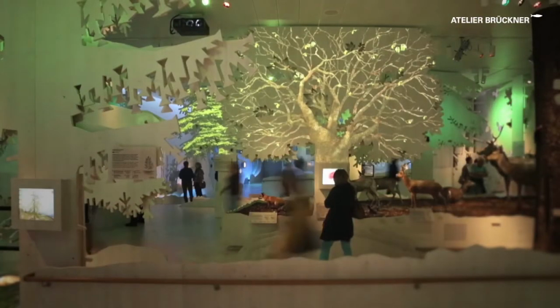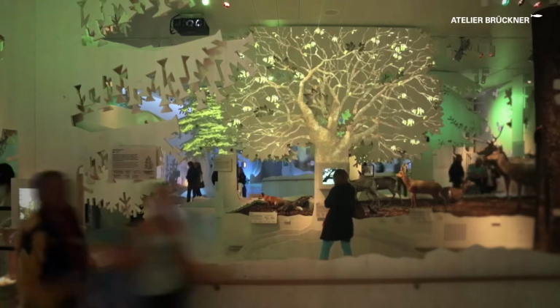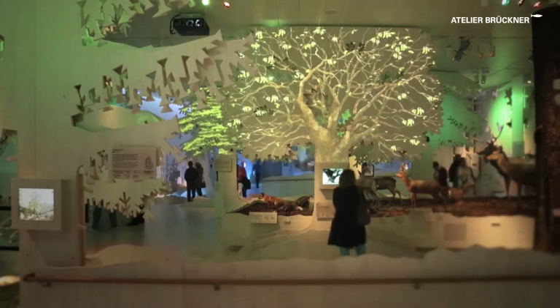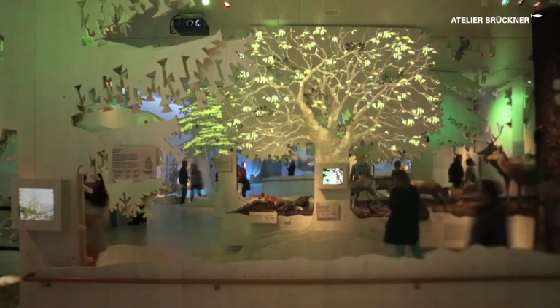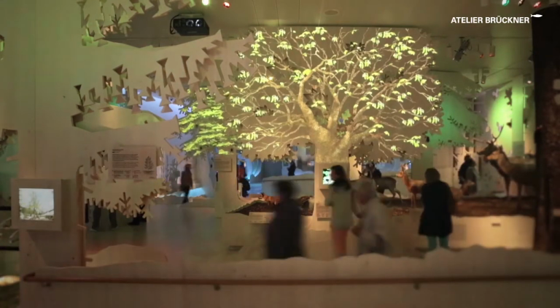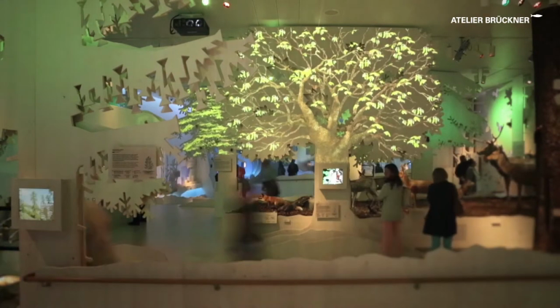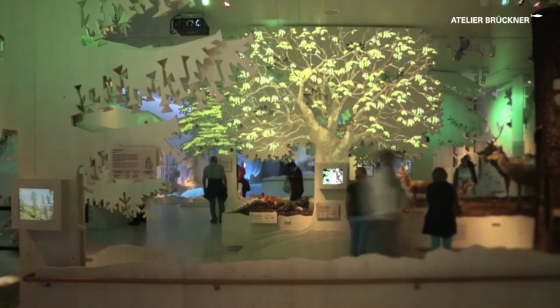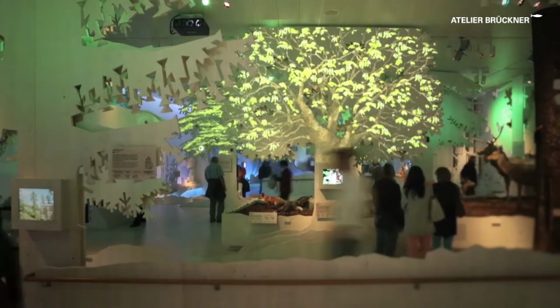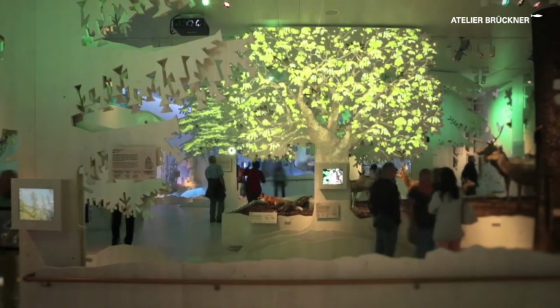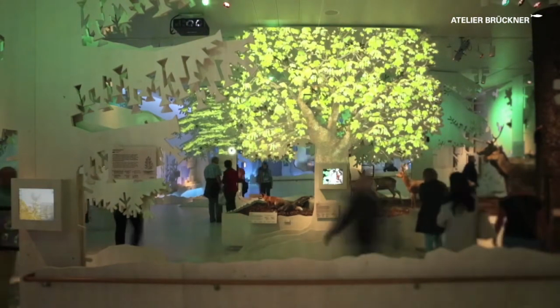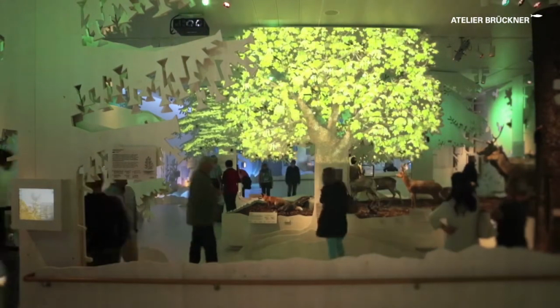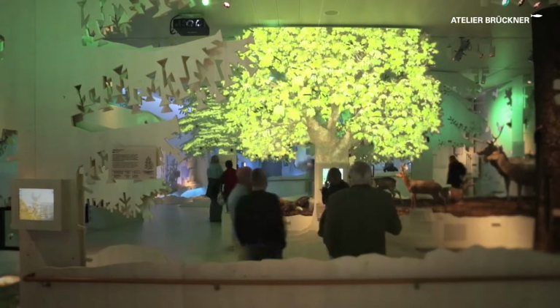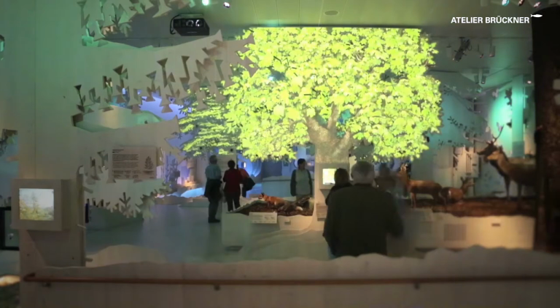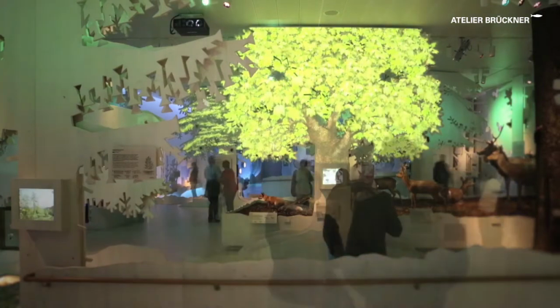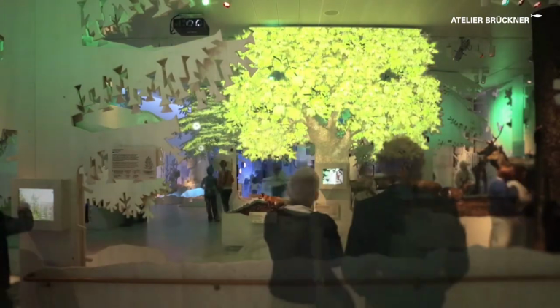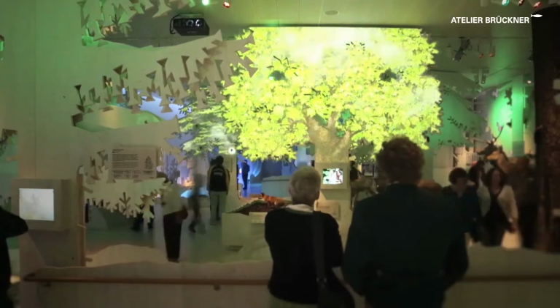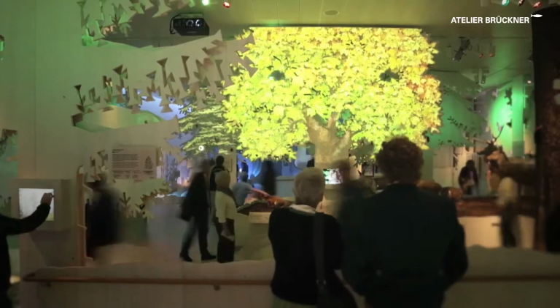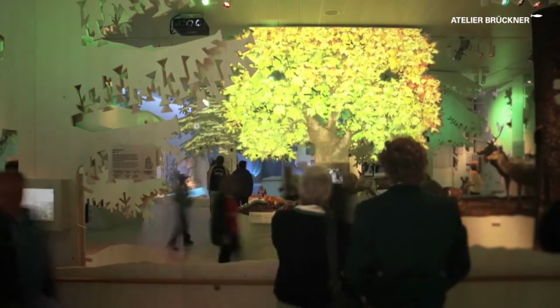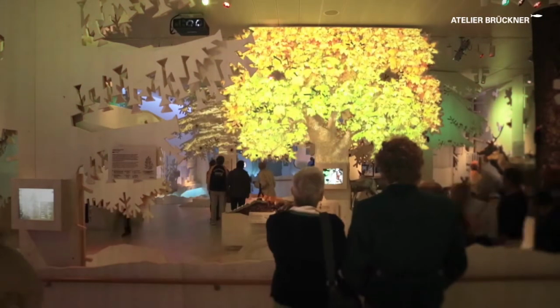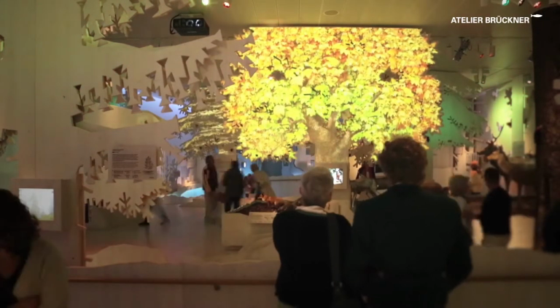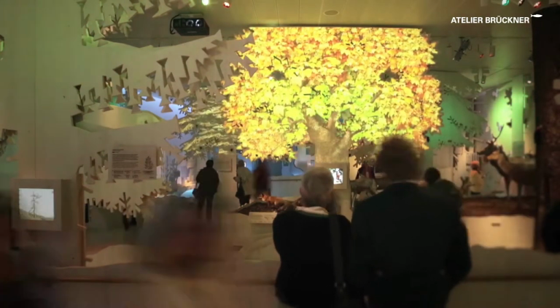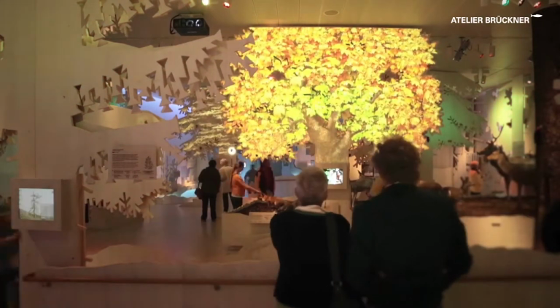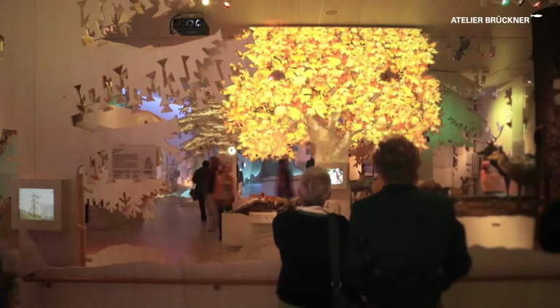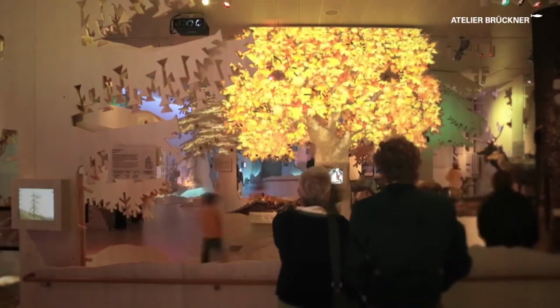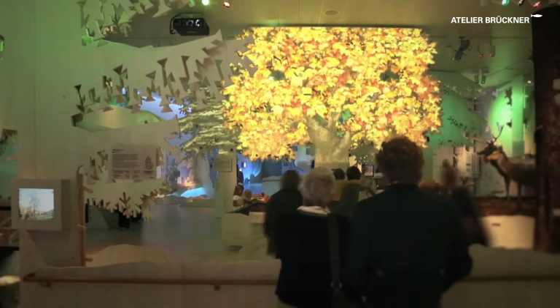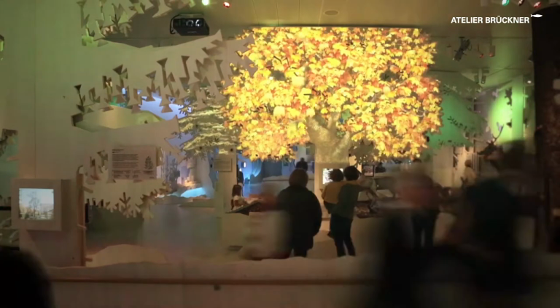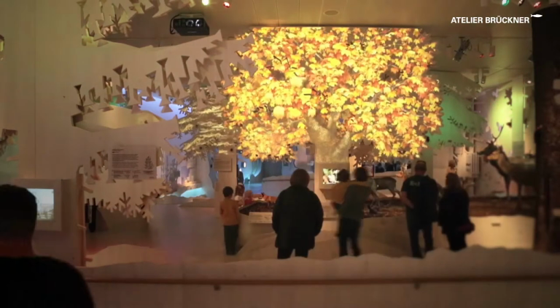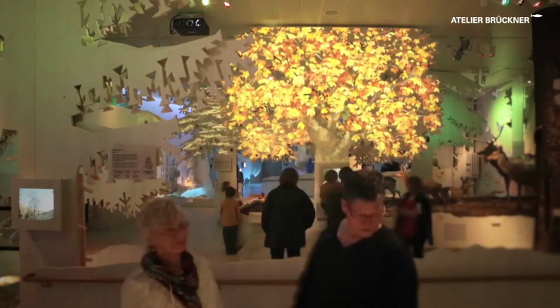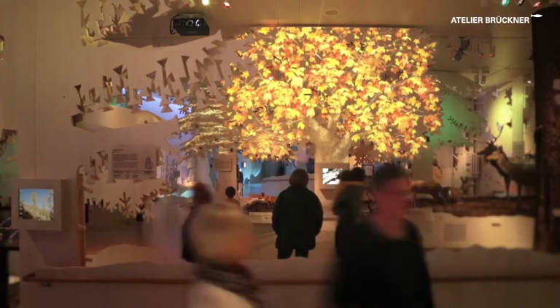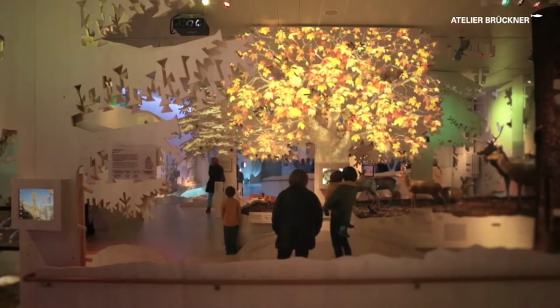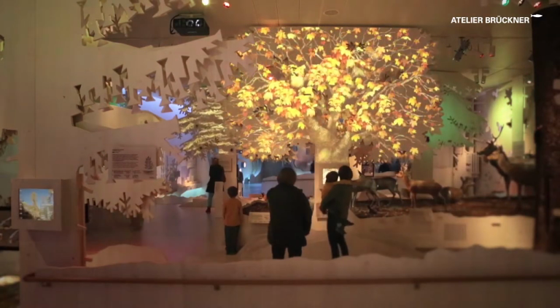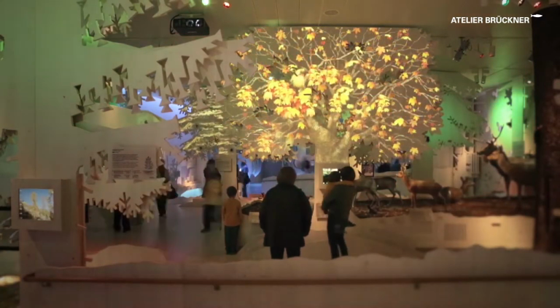Projections and changing light moods give an impression of the four seasons, while every season lasts three minutes. After twelve minutes, the circle of the year is completed.